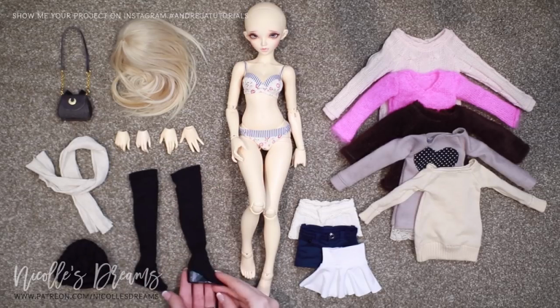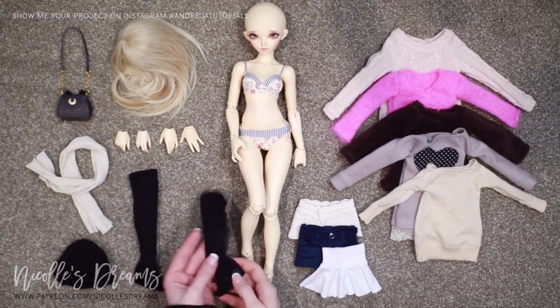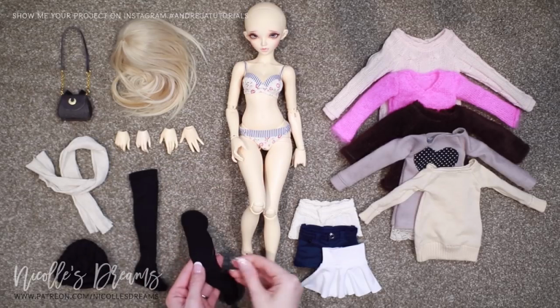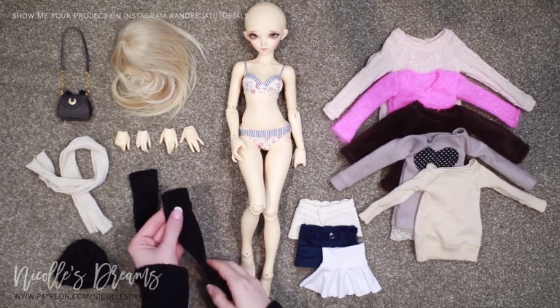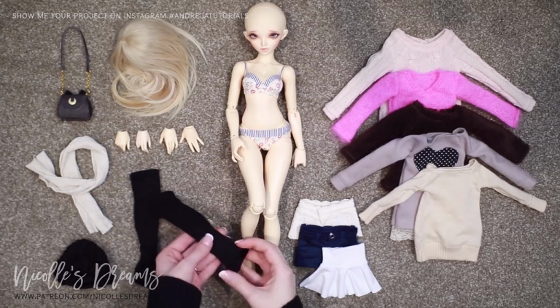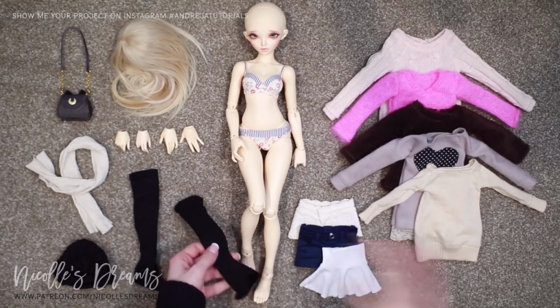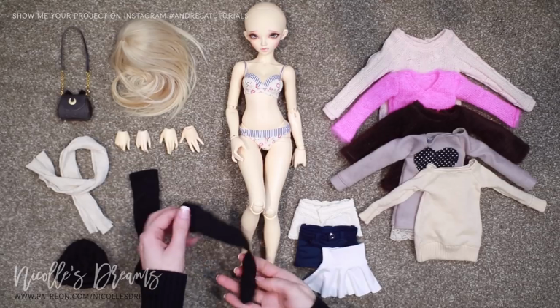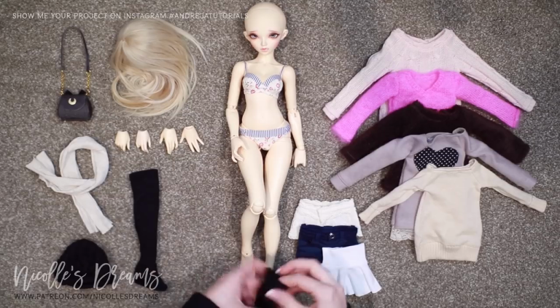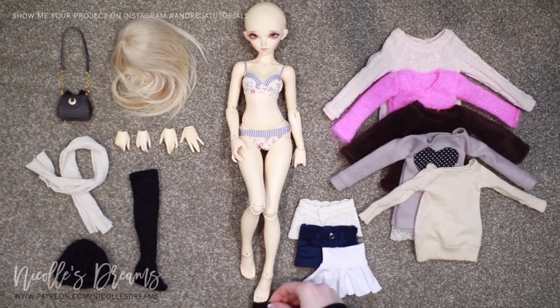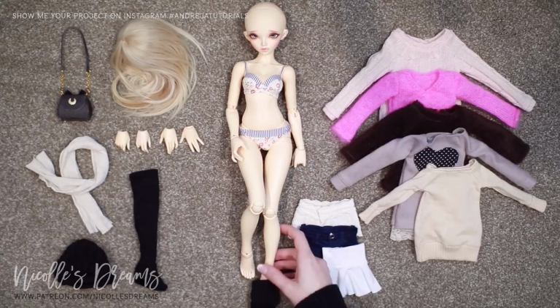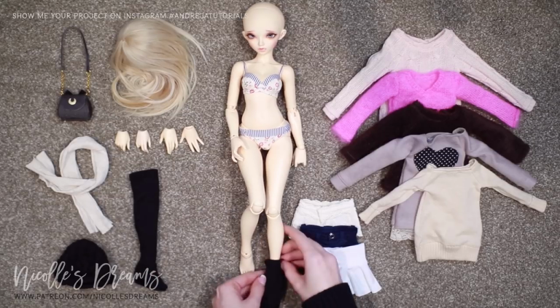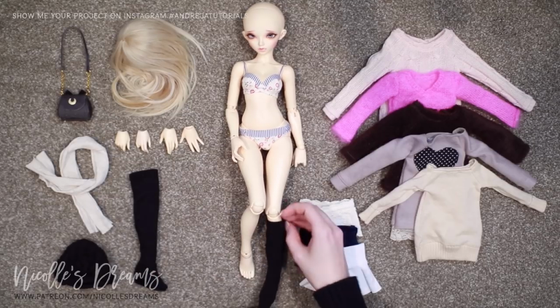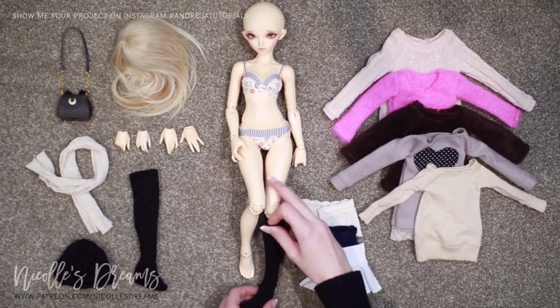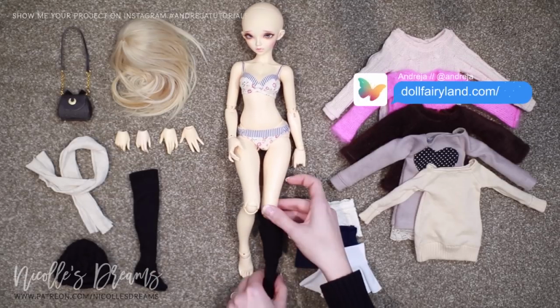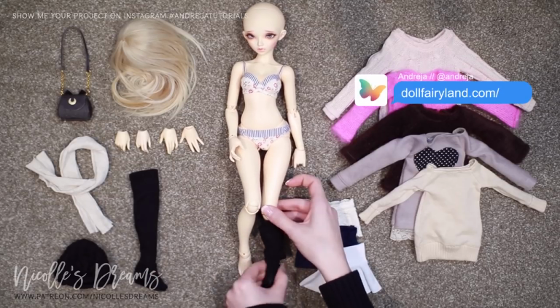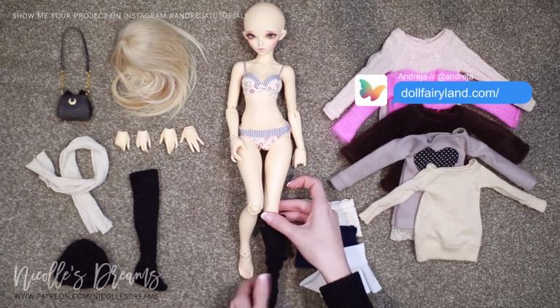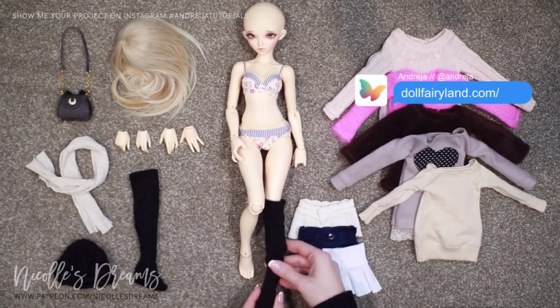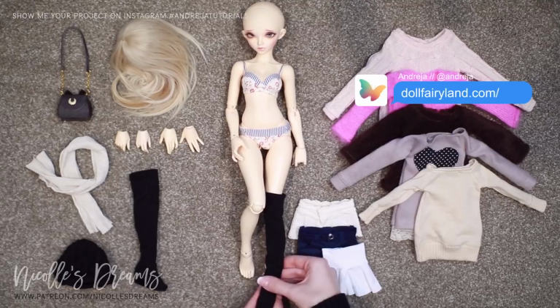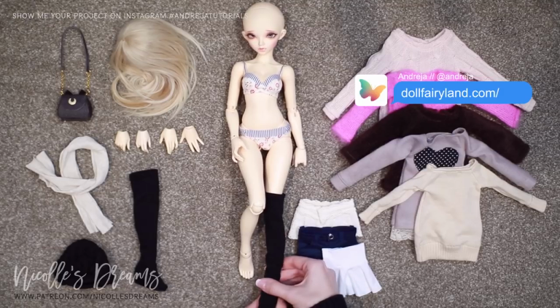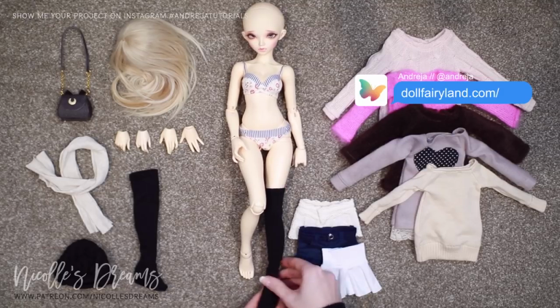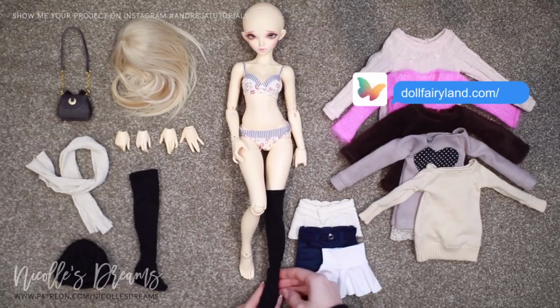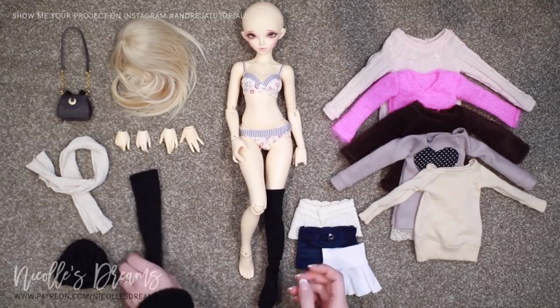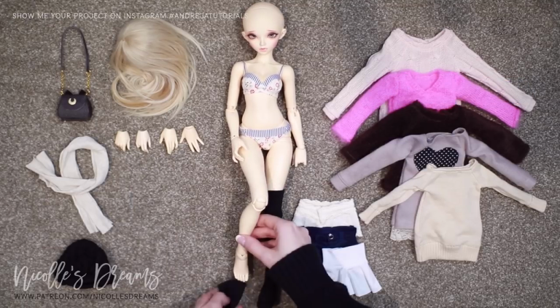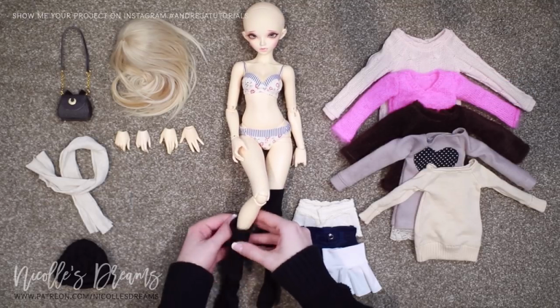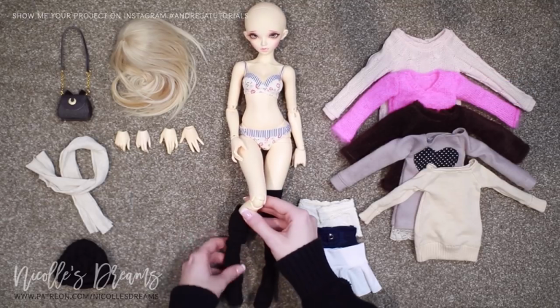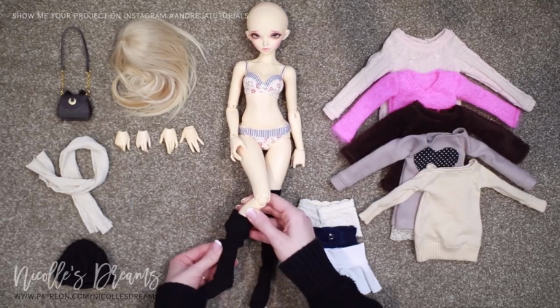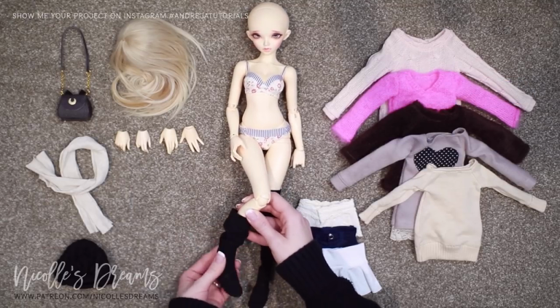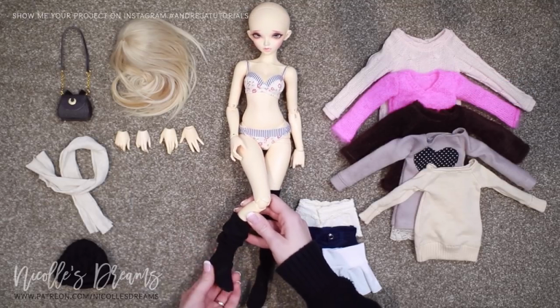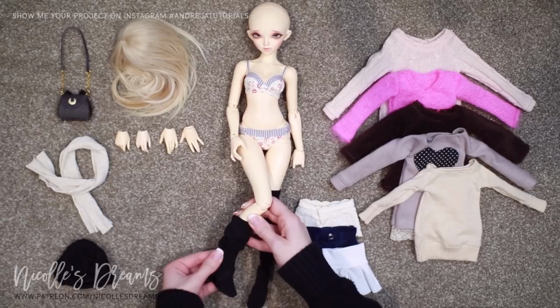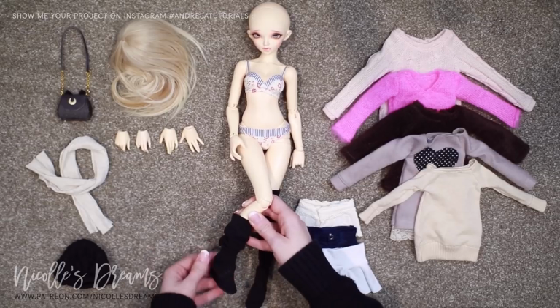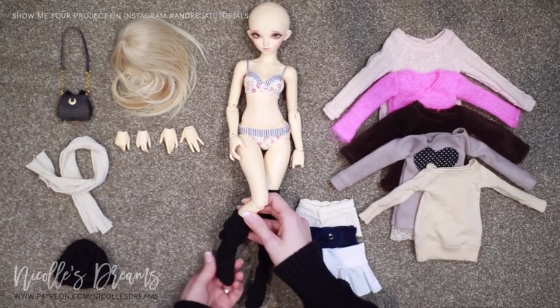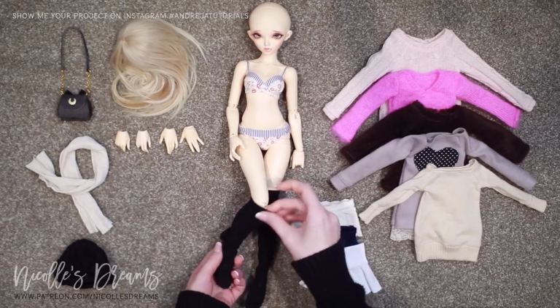Alright, let's begin with the introductions. Today's model of choice is my BJD Jess. If you're new here and want to know what kind of doll she is and where you can buy her from, I left all the info and links in the description box.